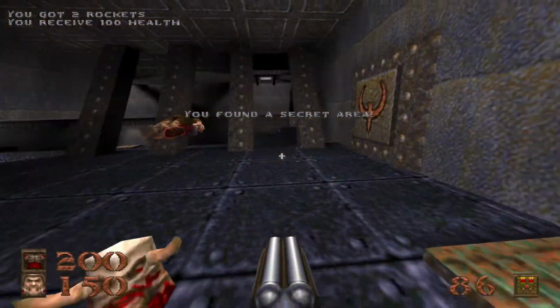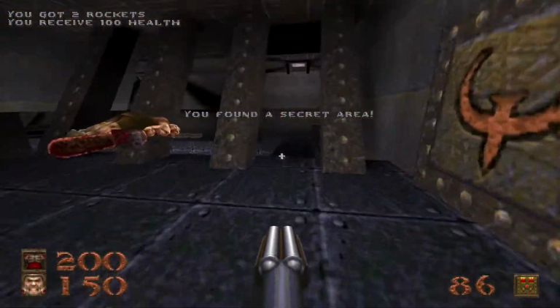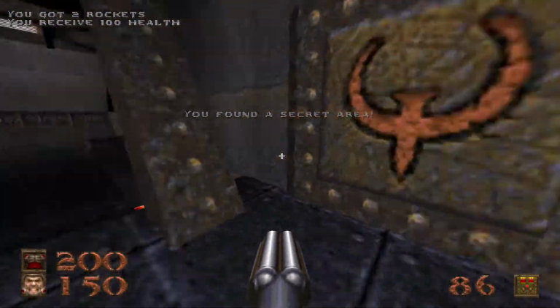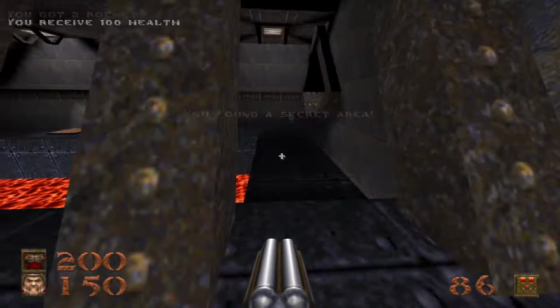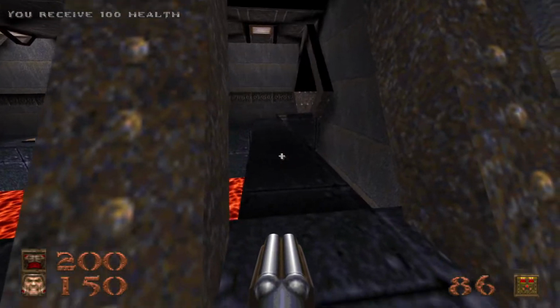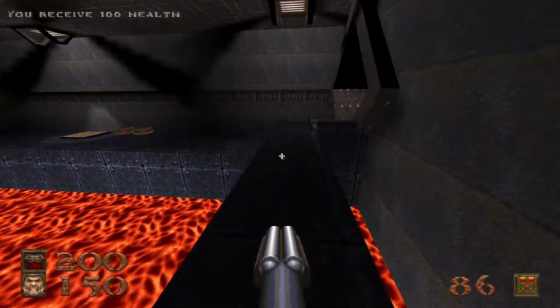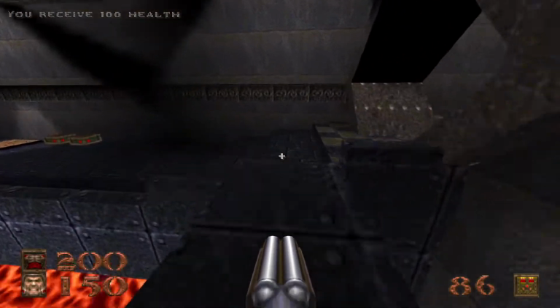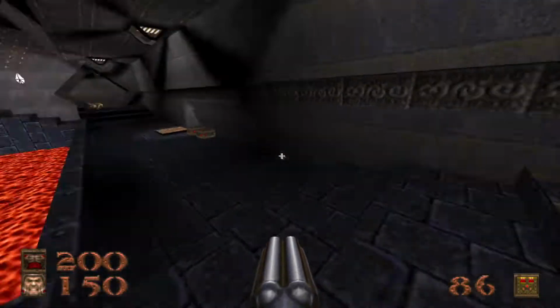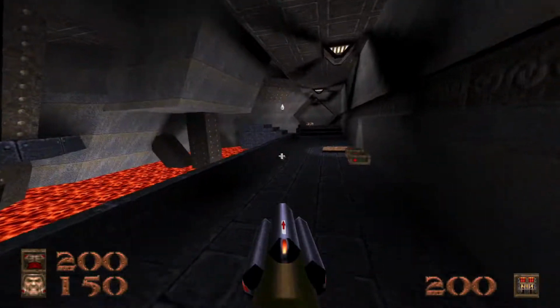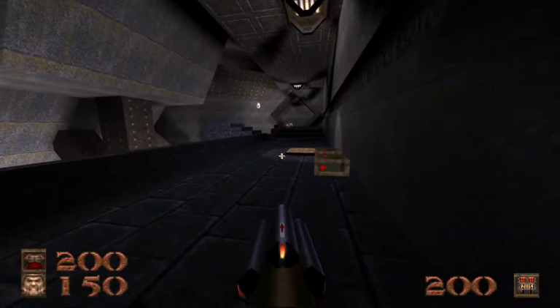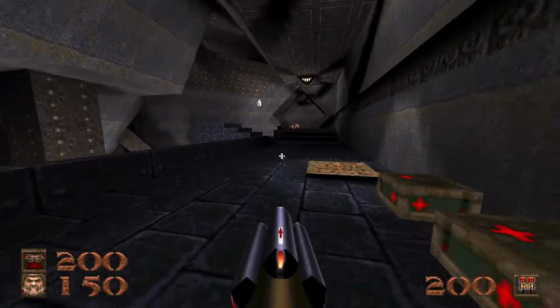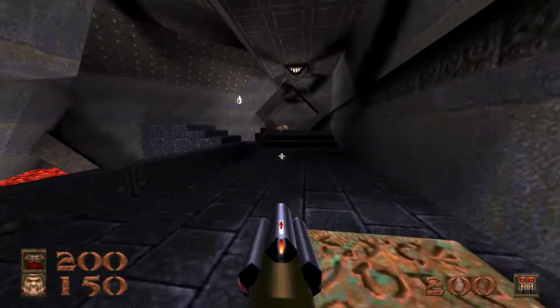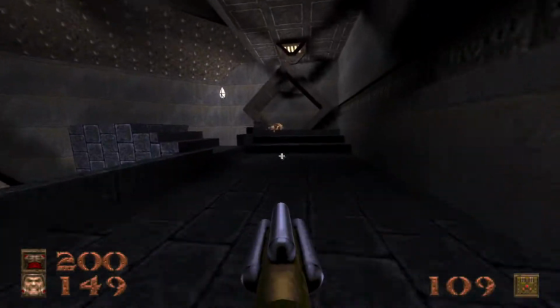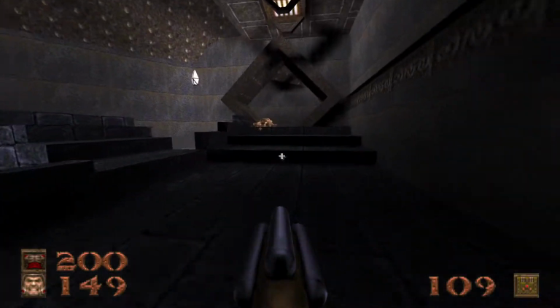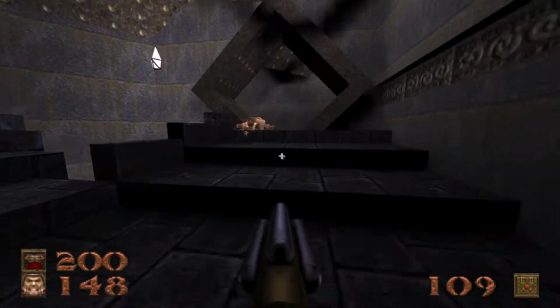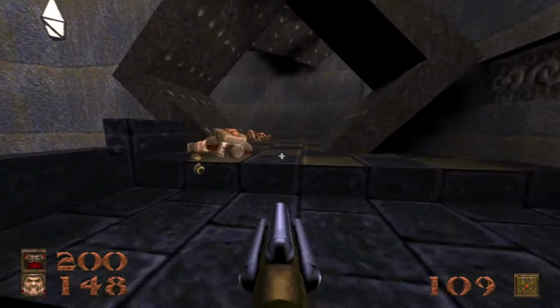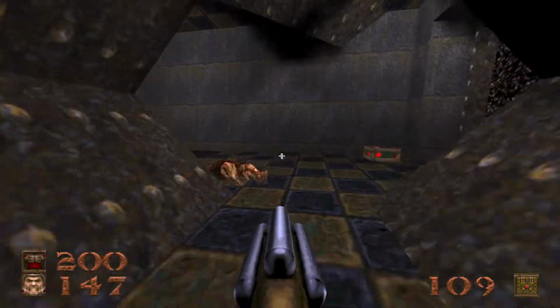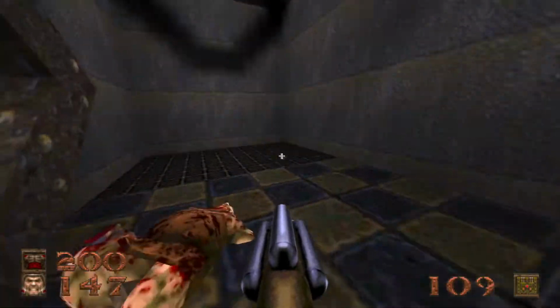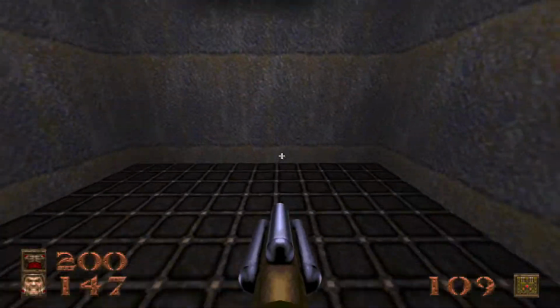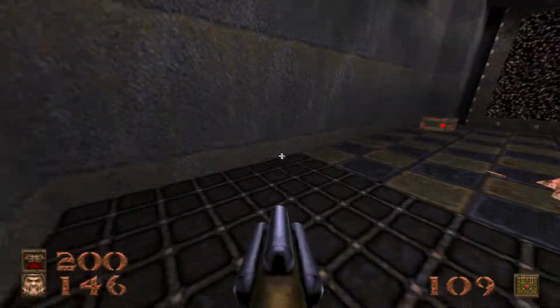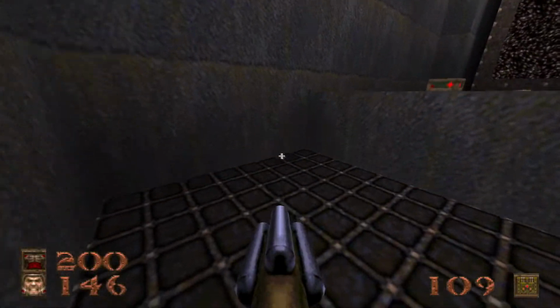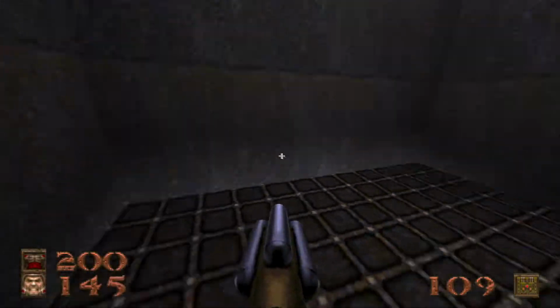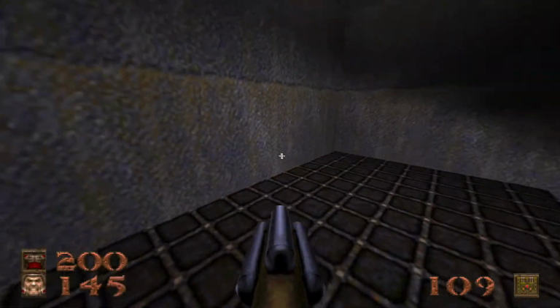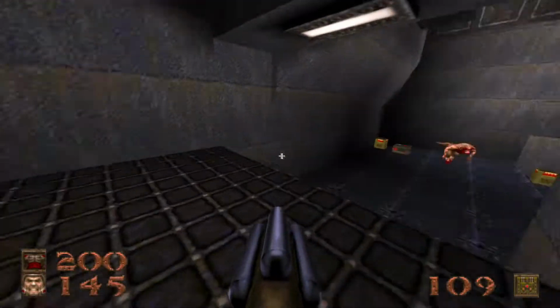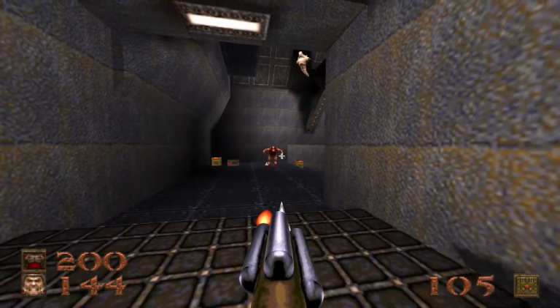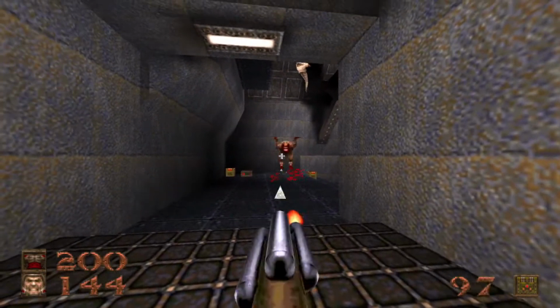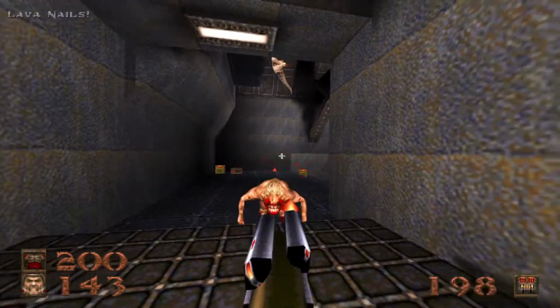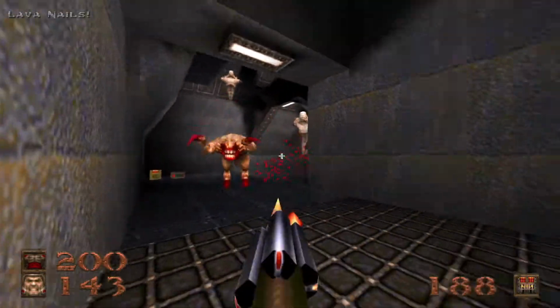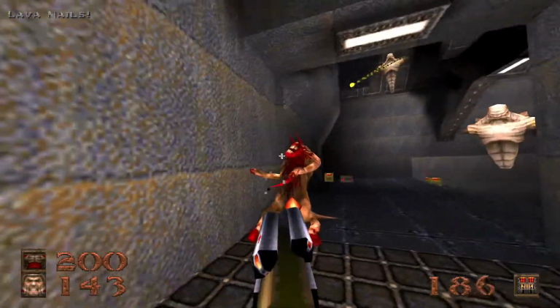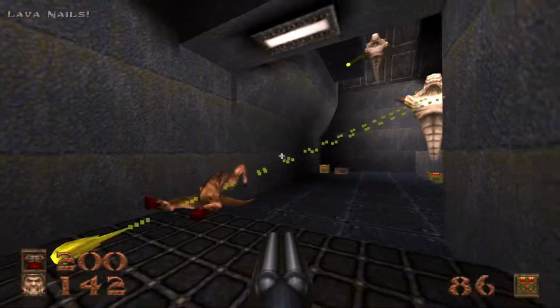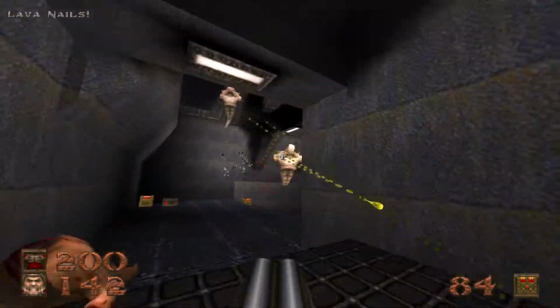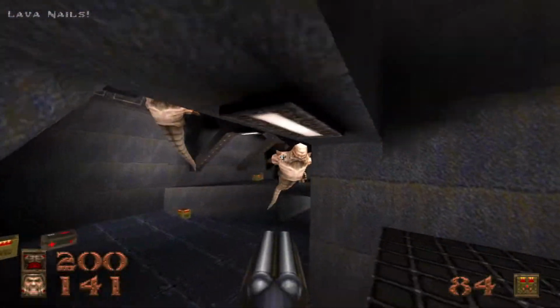A hundred health and a button to let us get back to where we were. Next we're going to go down the elevator — keep your super nail gun at the ready. Lava nails are preferred.